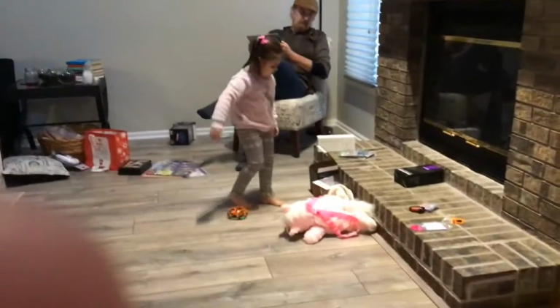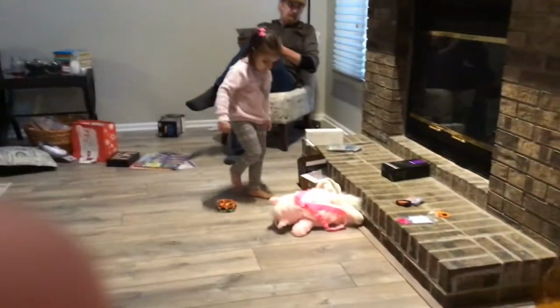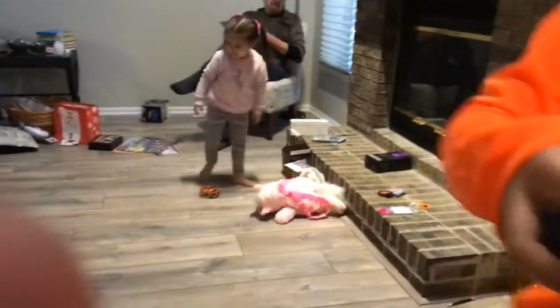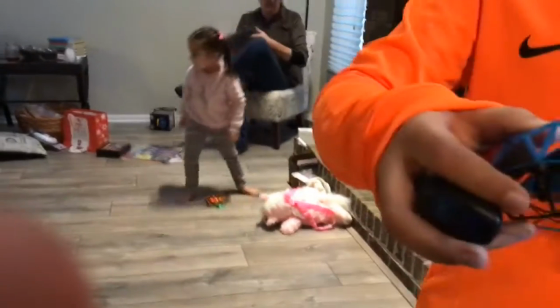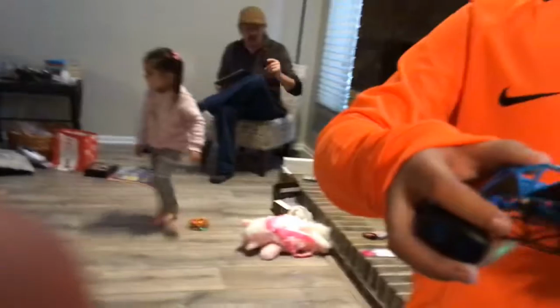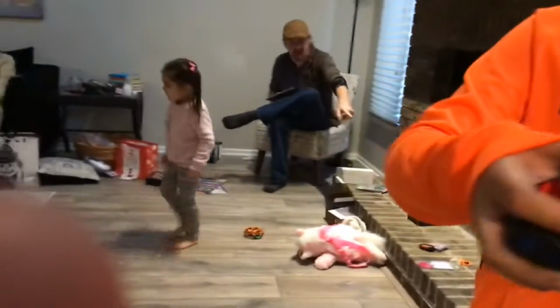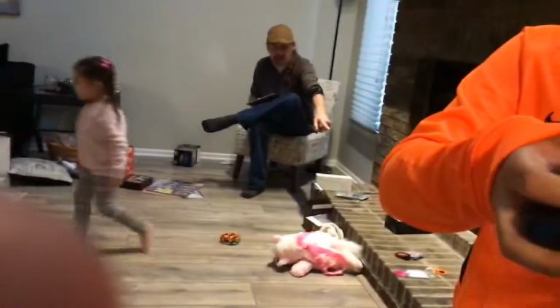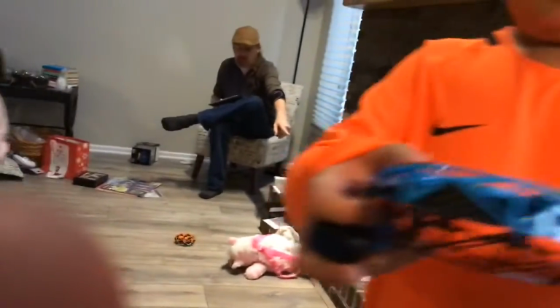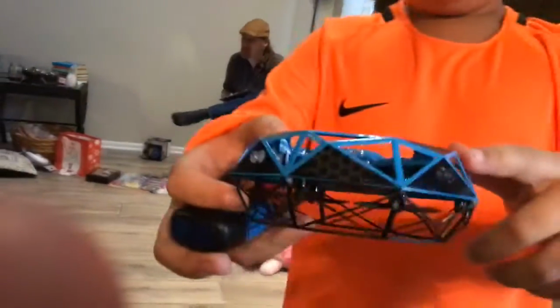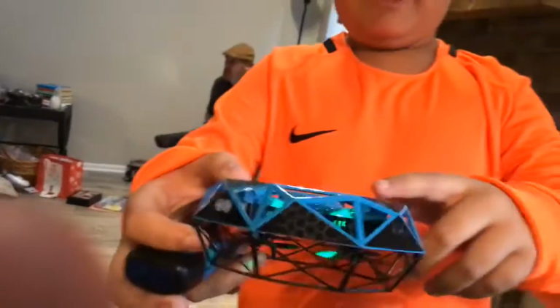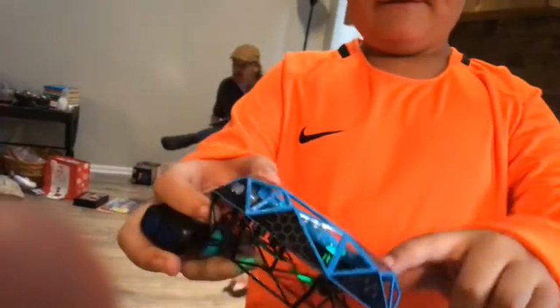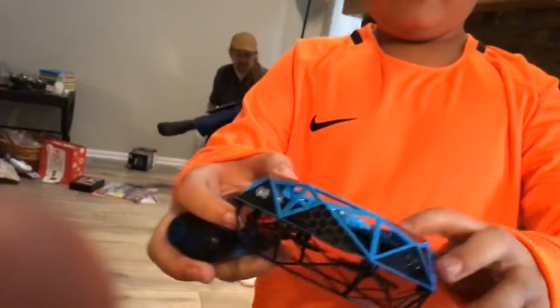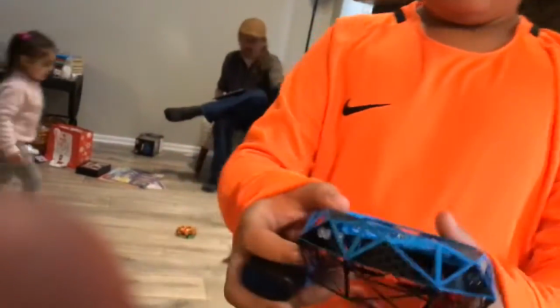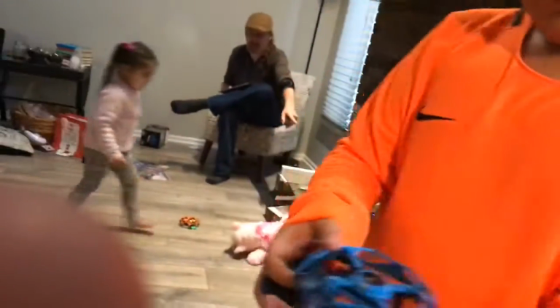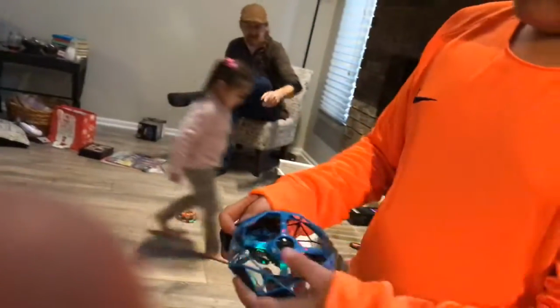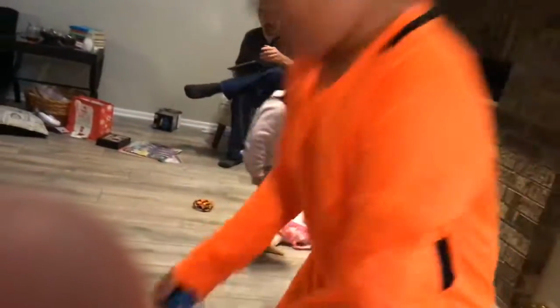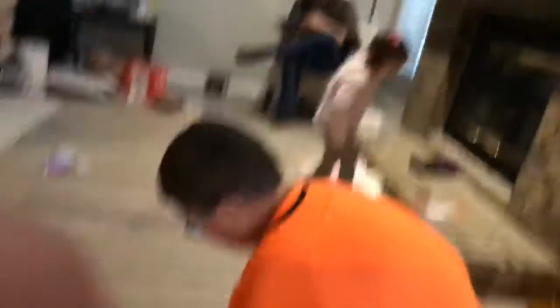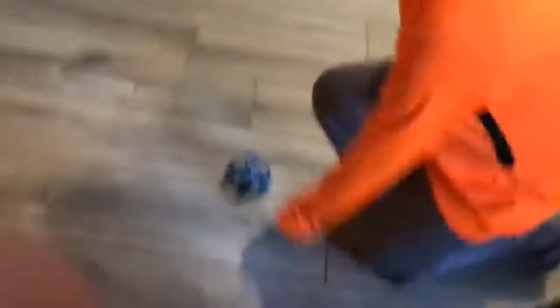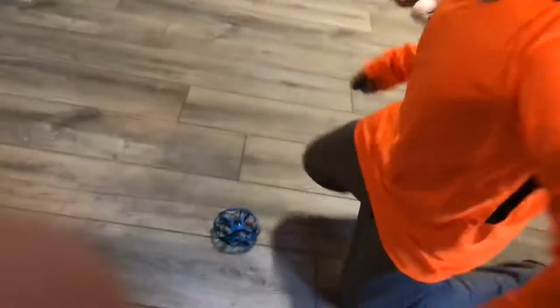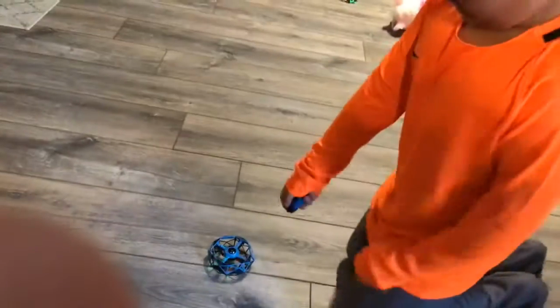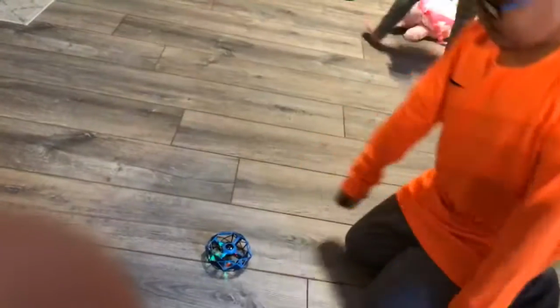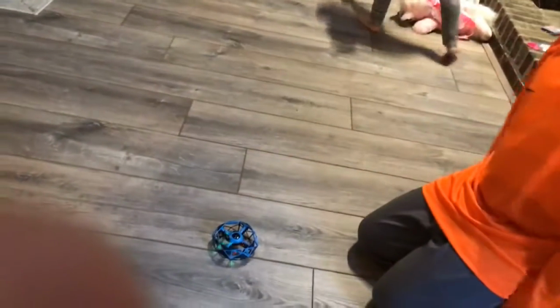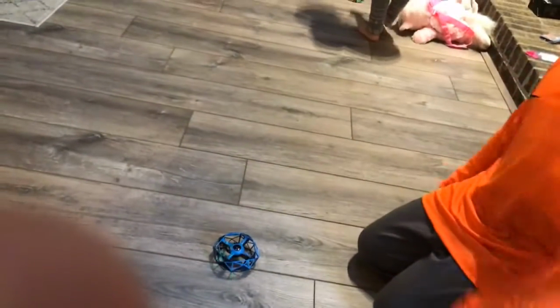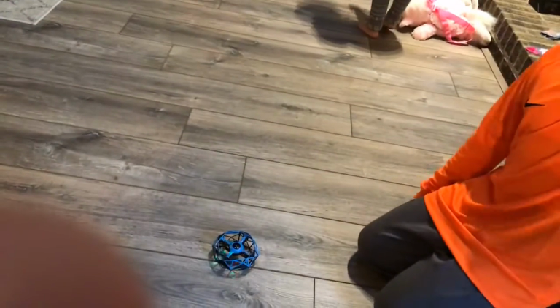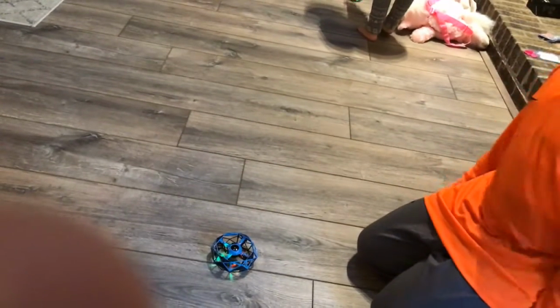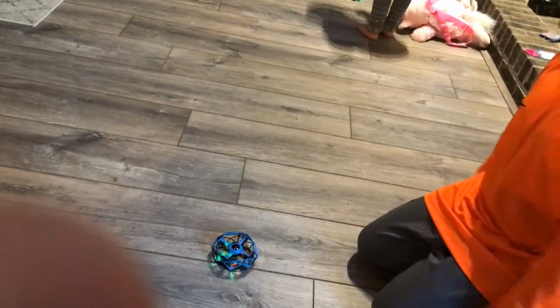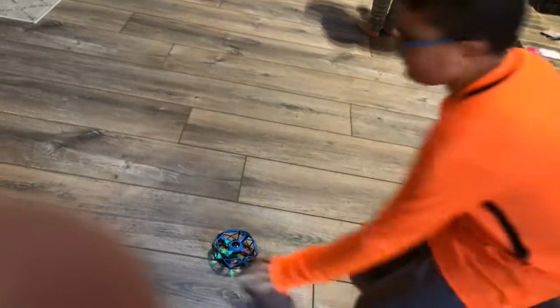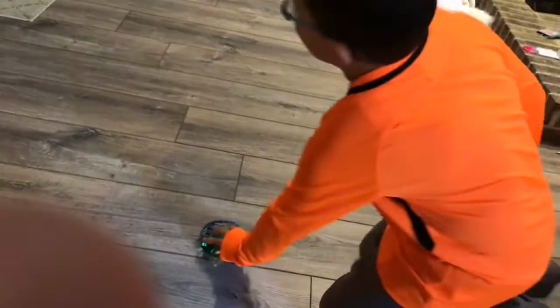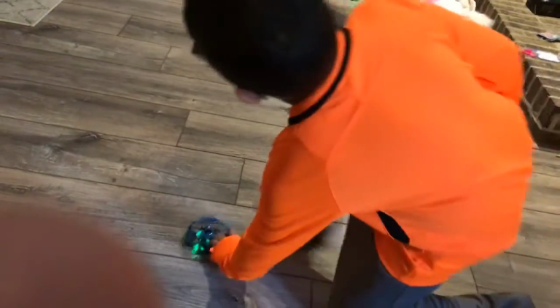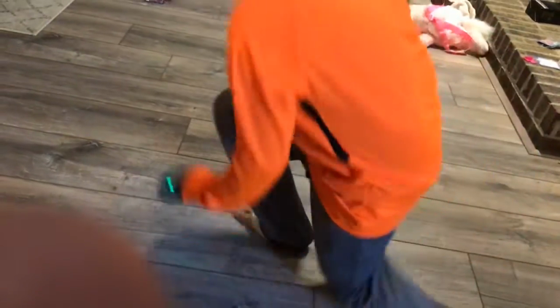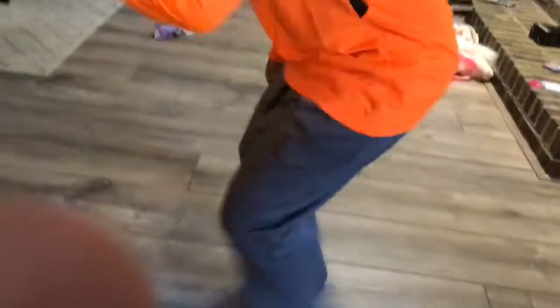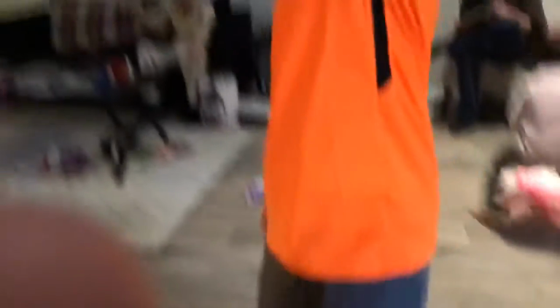If you guys see, it has these little things on the outside to keep it safe. Just make sure that when you start it, you've got to do that. Otherwise they're like, oh, I'm going to hurt. Okay, now it's ready to go.